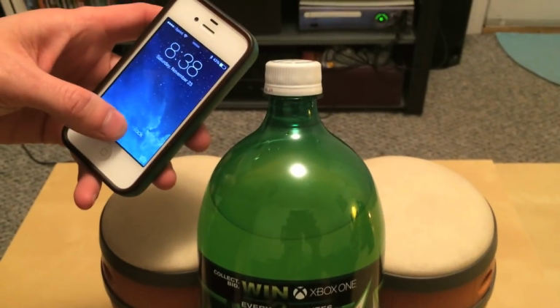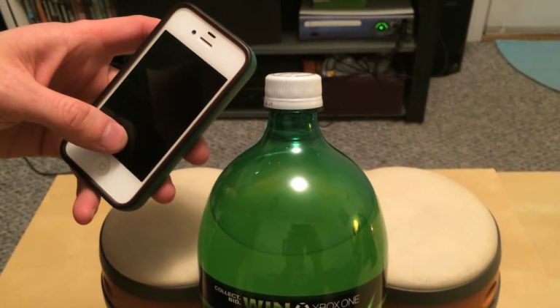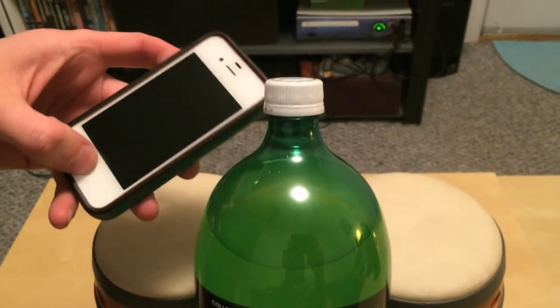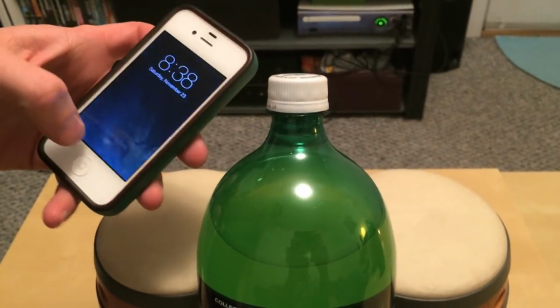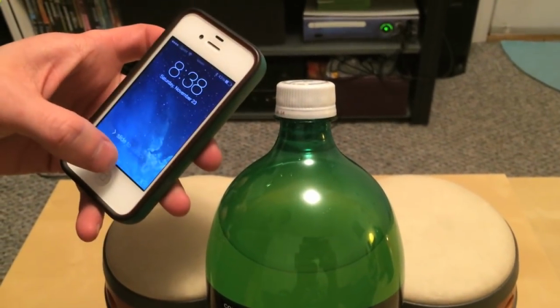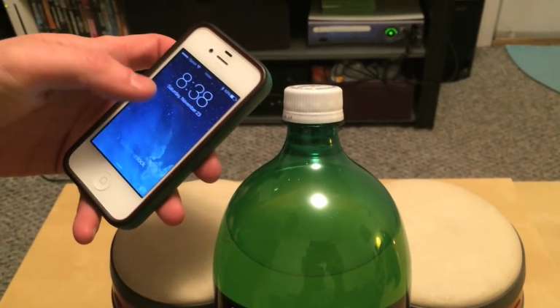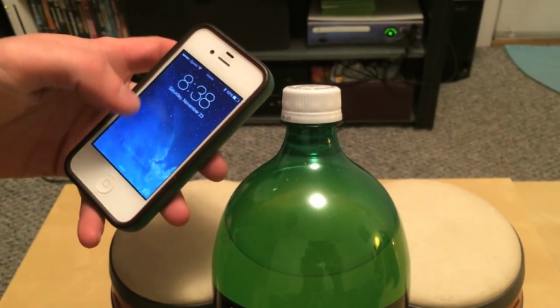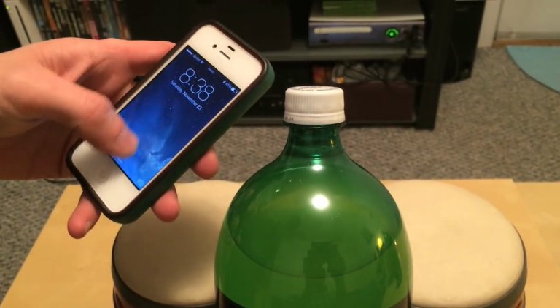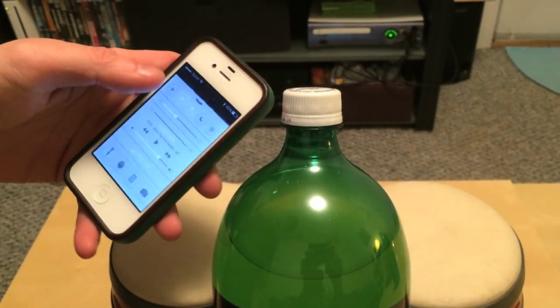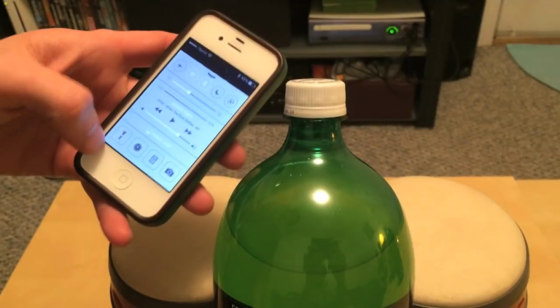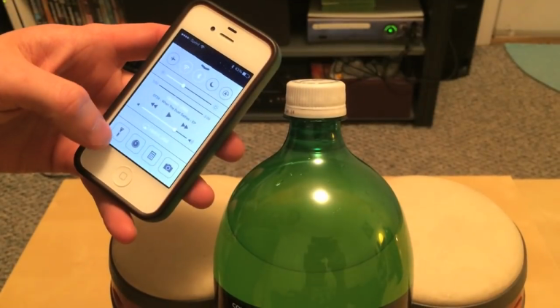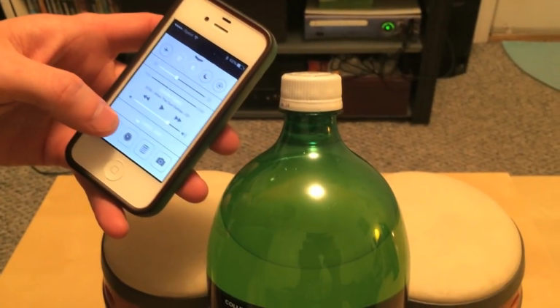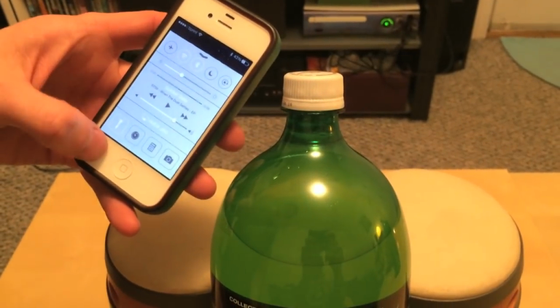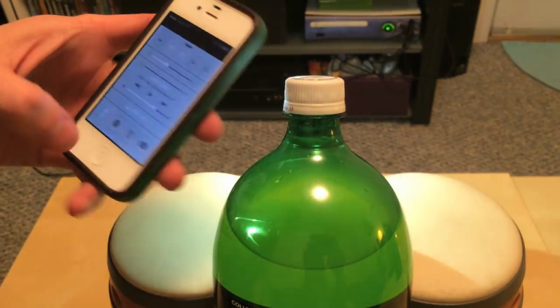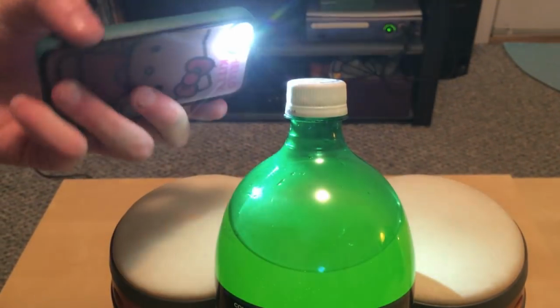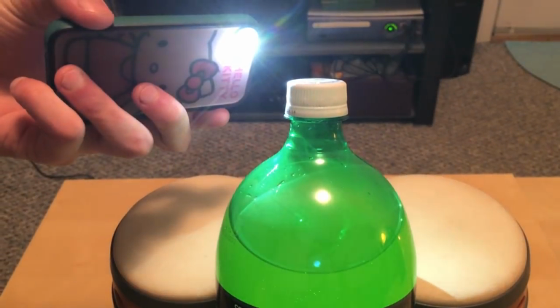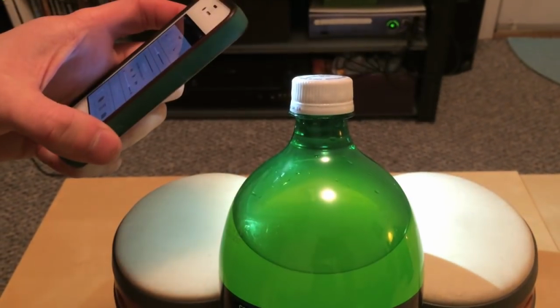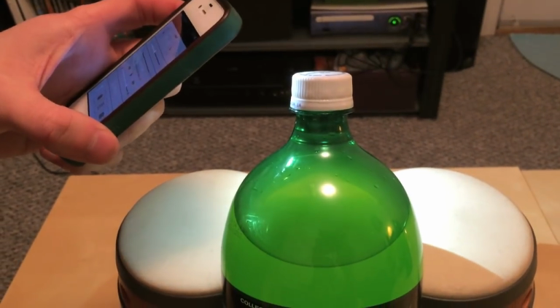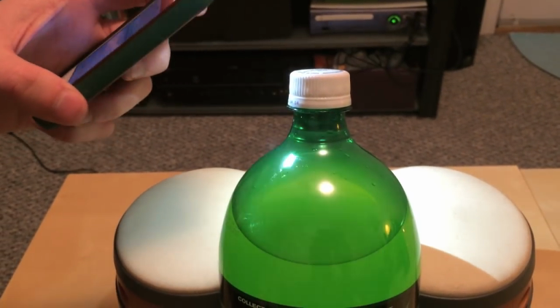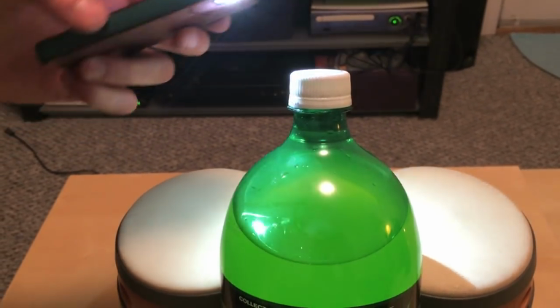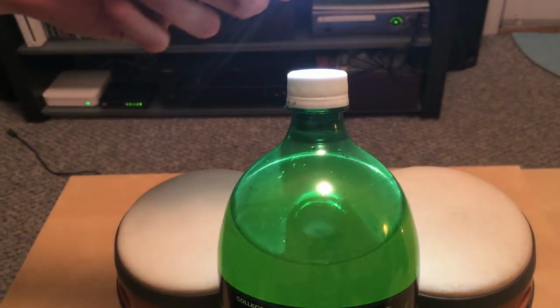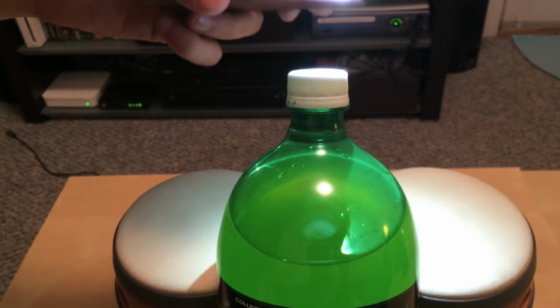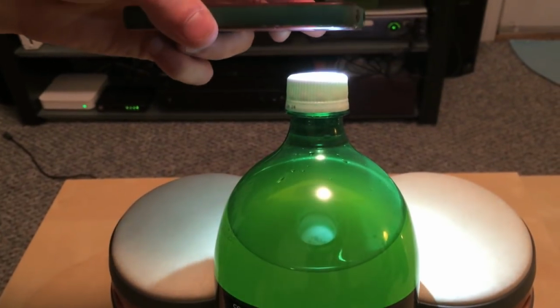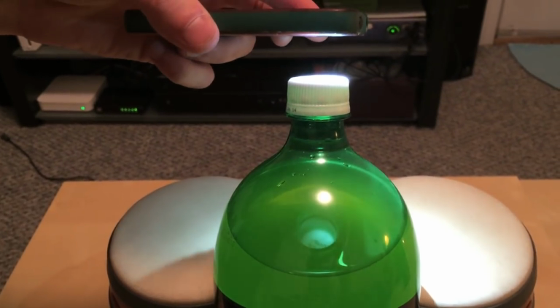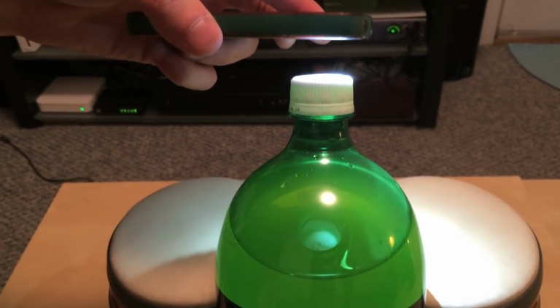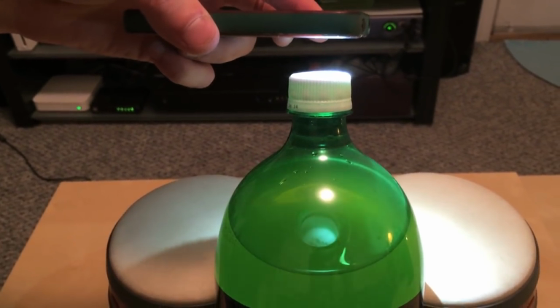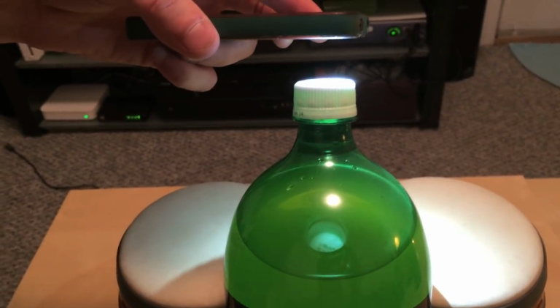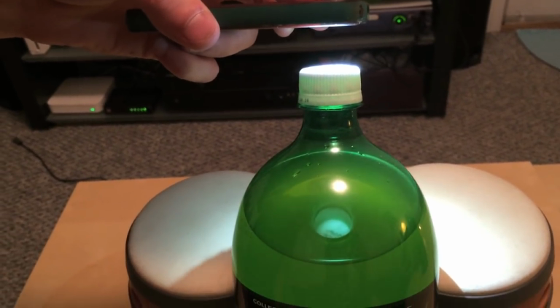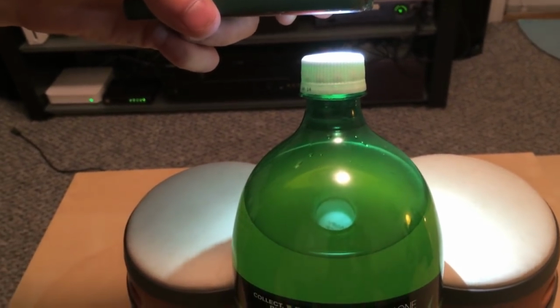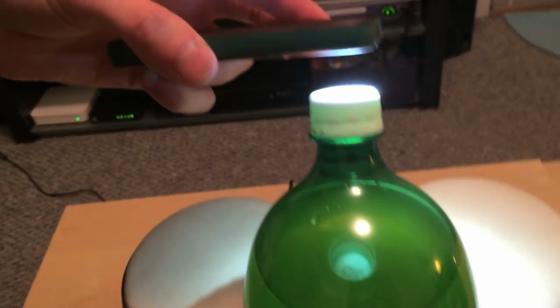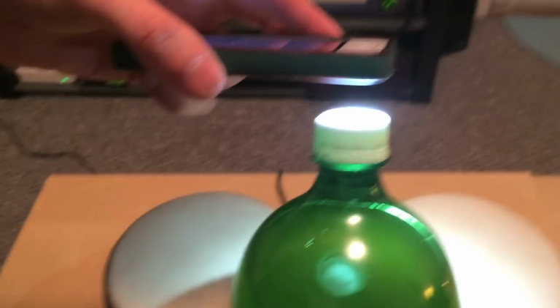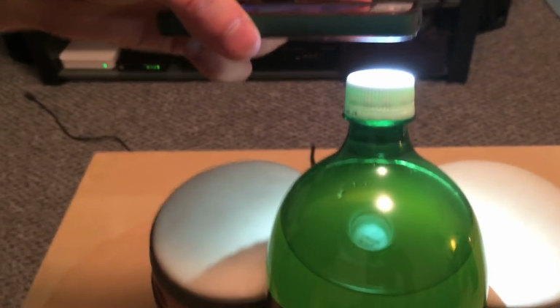It's an iPhone 4 running iOS 7, so it has the native flashlight app. Basically all you need to do is hold the phone so that the LED is about an inch above the cap.